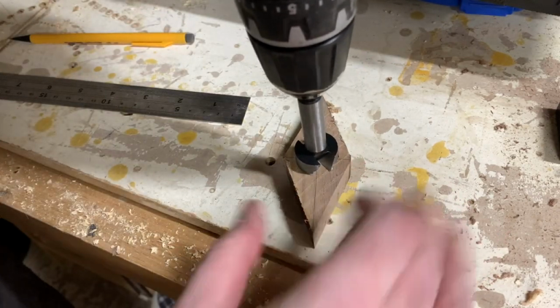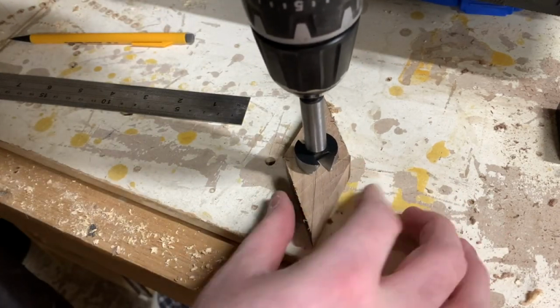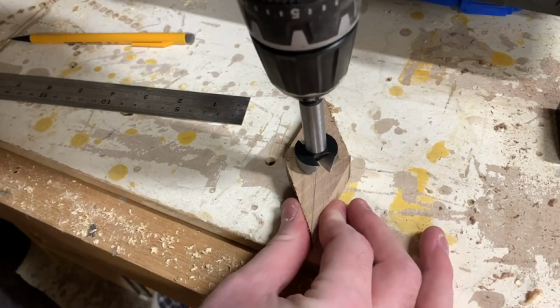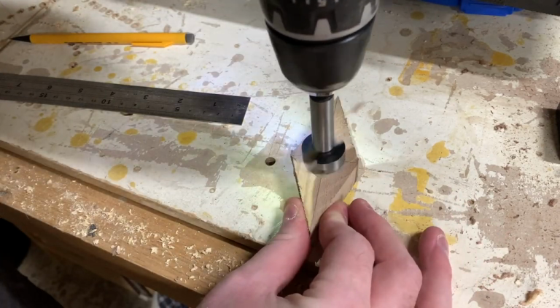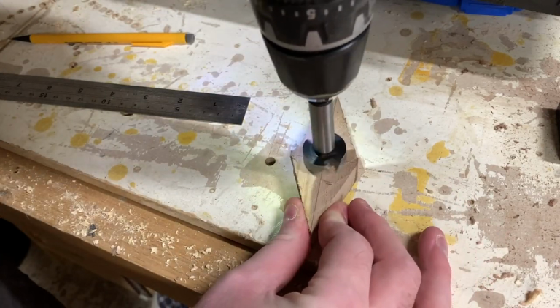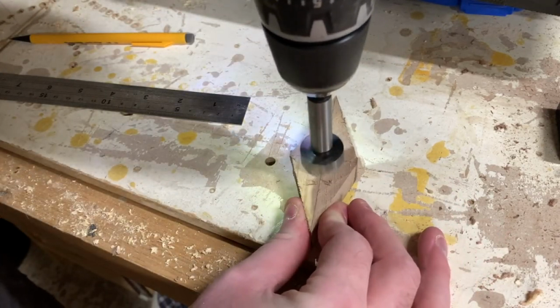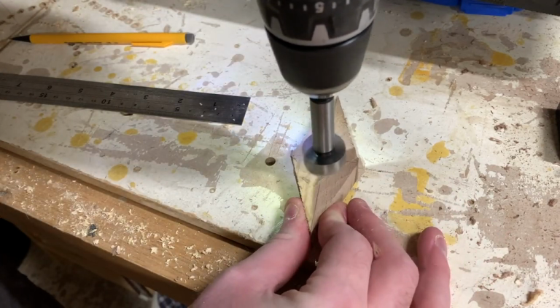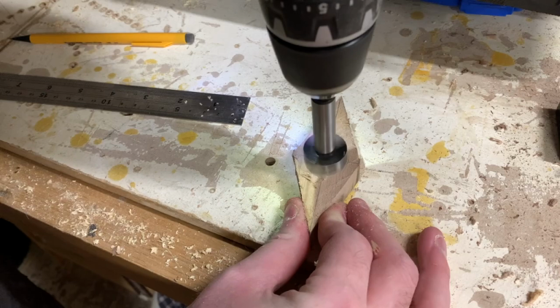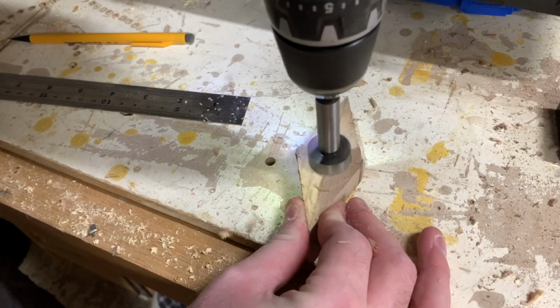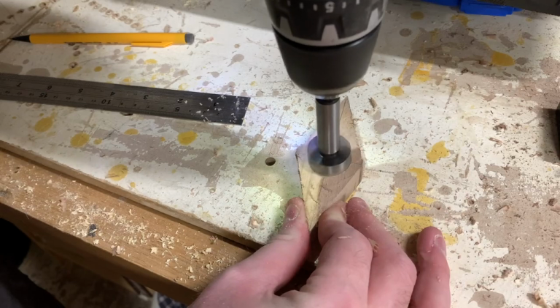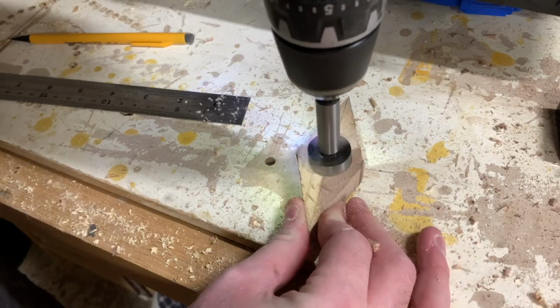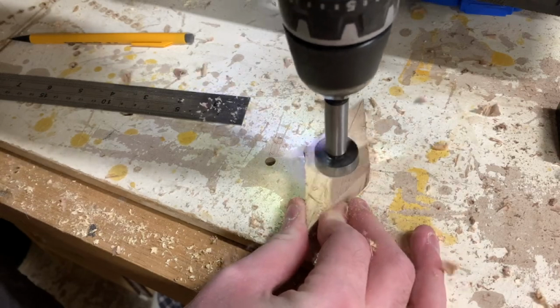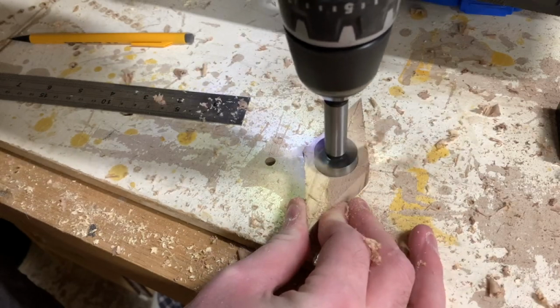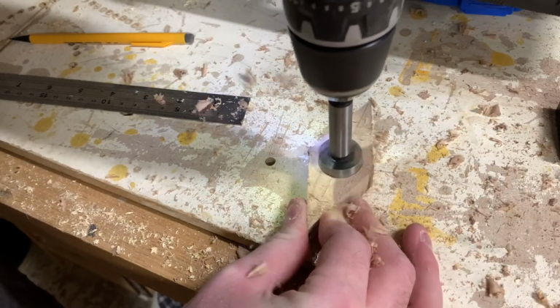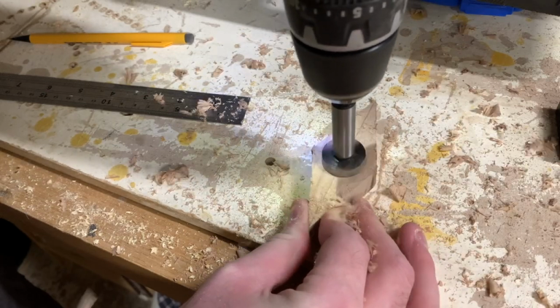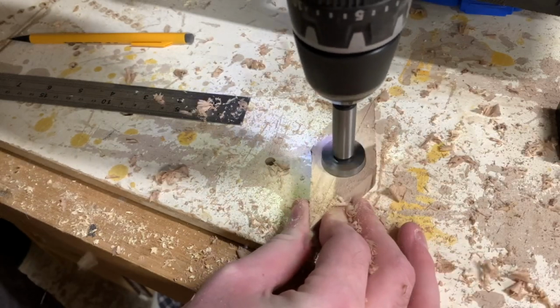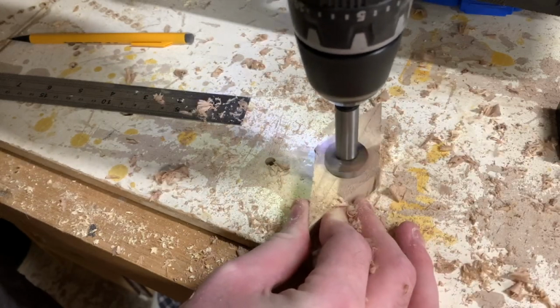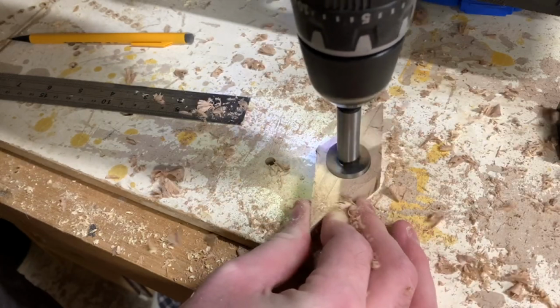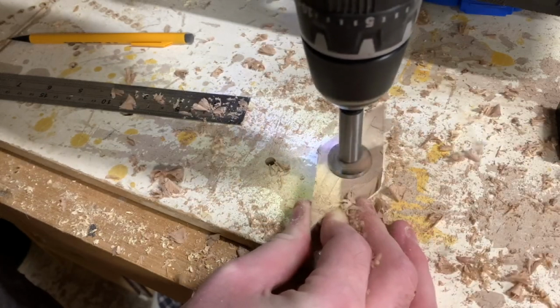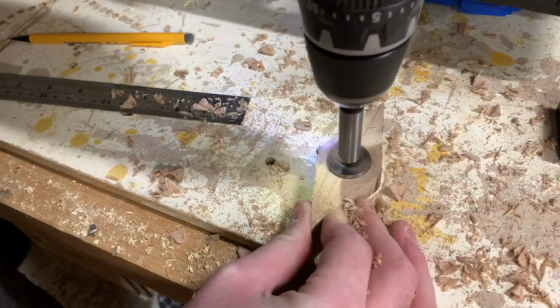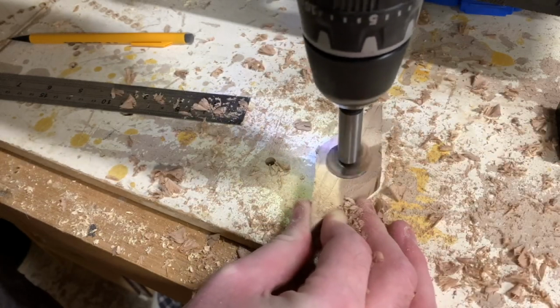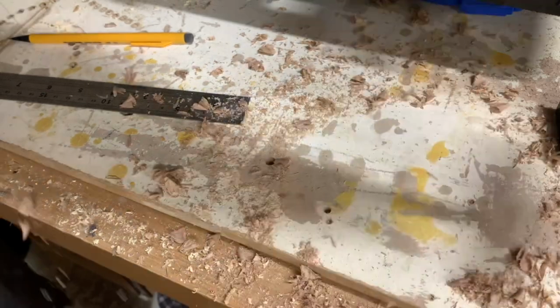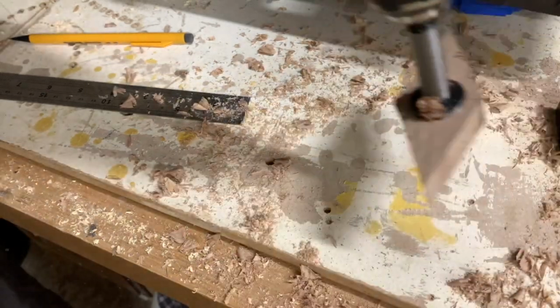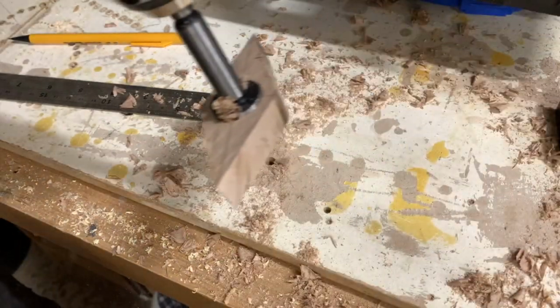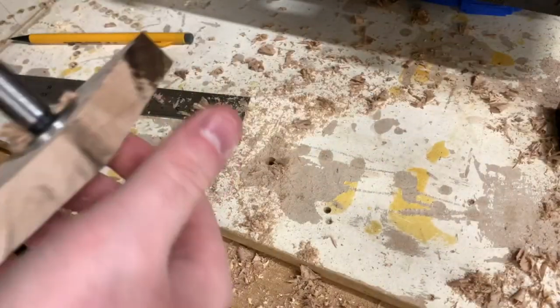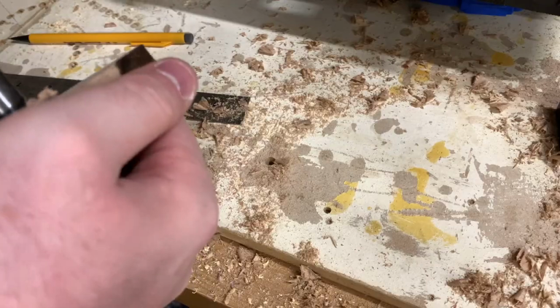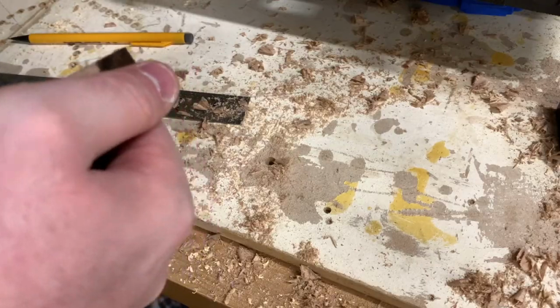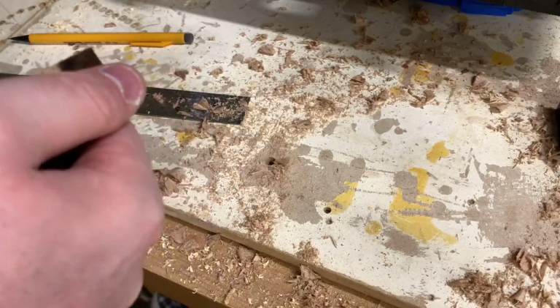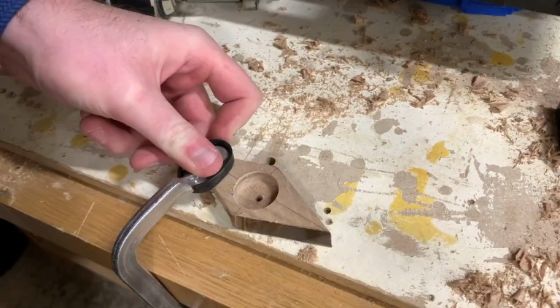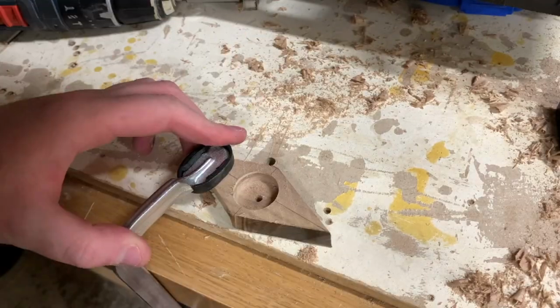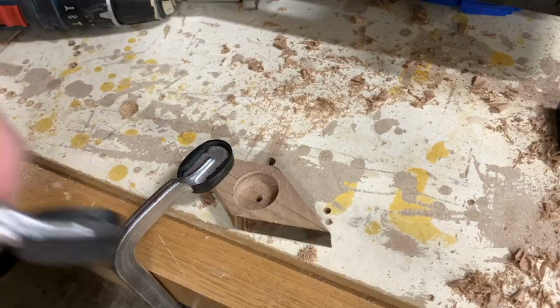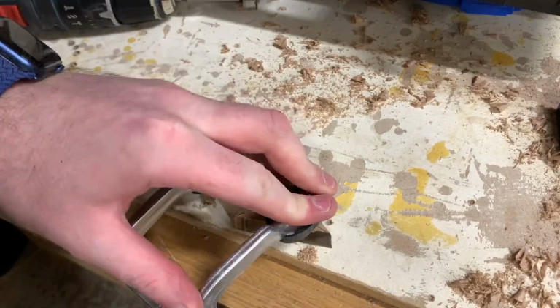For some reason I thought it would be a good idea to just hold the piece down by hand, but these forstner bits don't mess around. If you're a fan of your fingers, clamp this piece down before you drill out the hole.